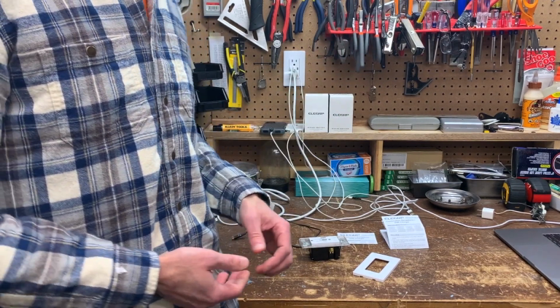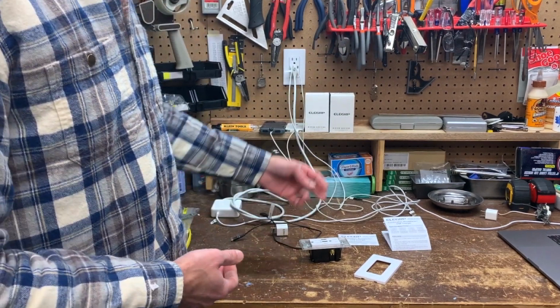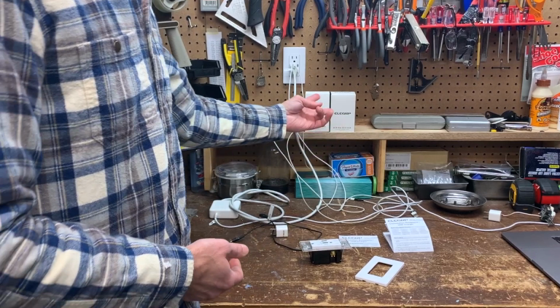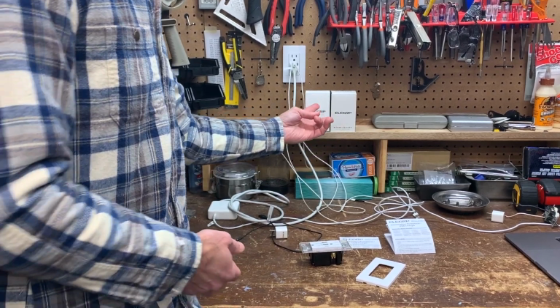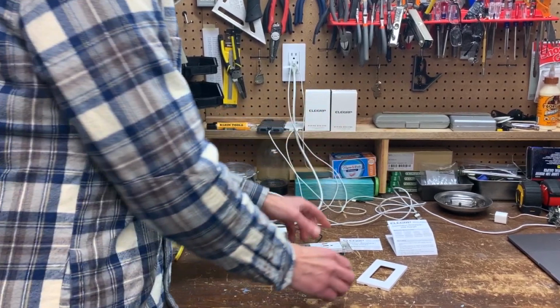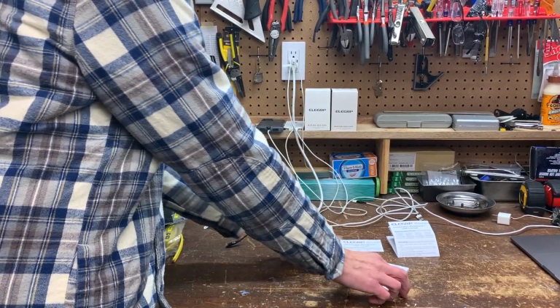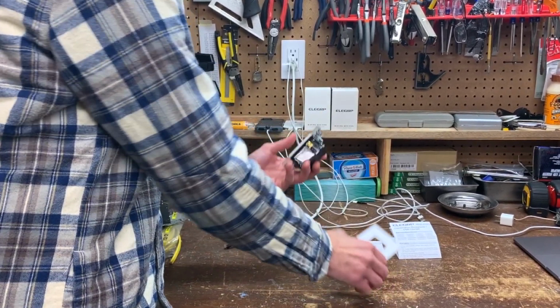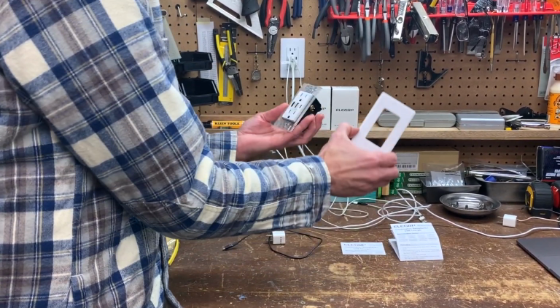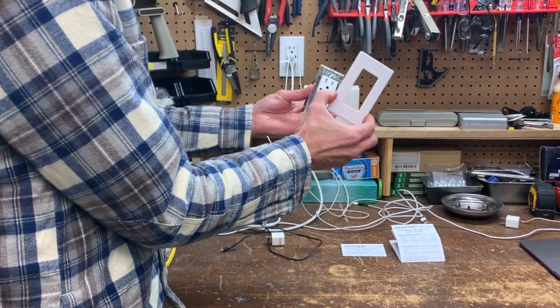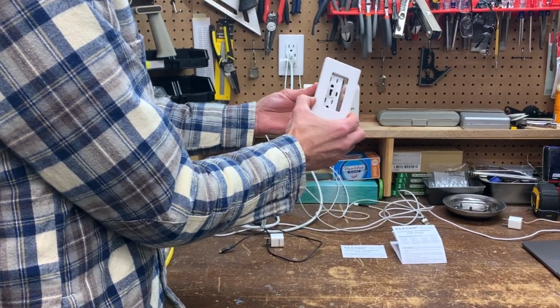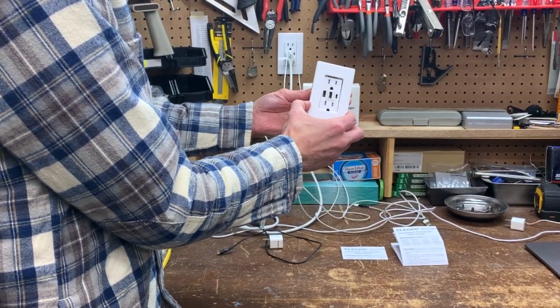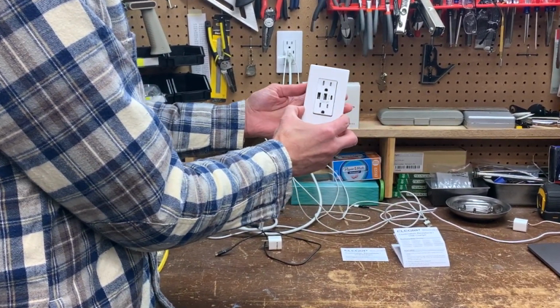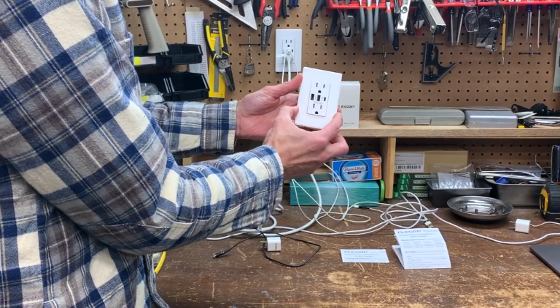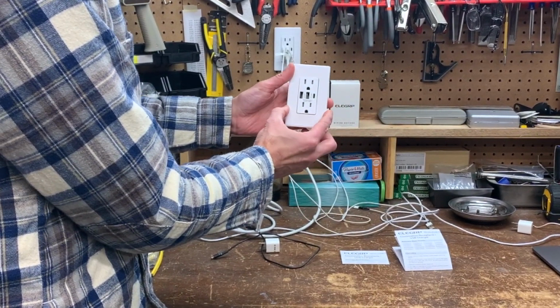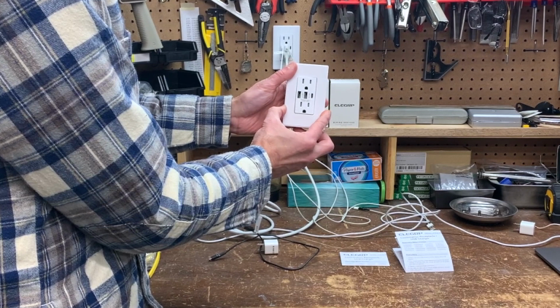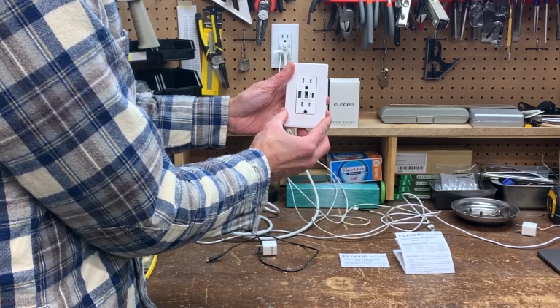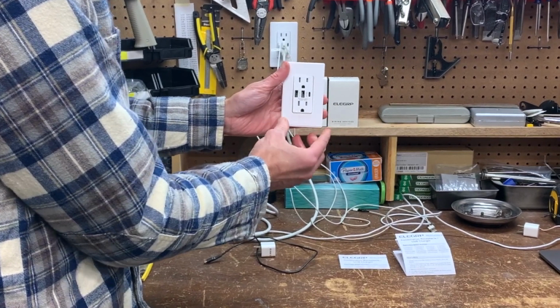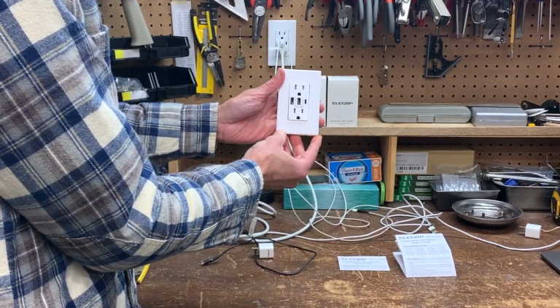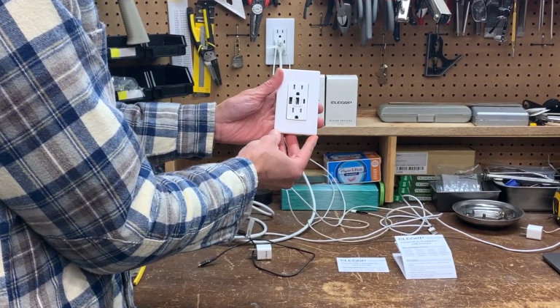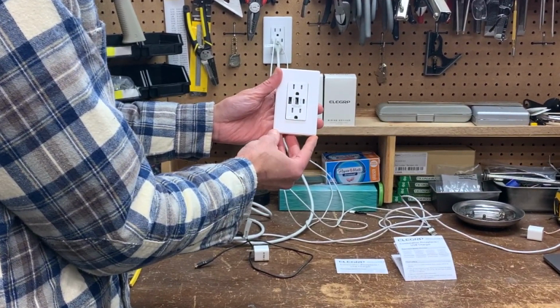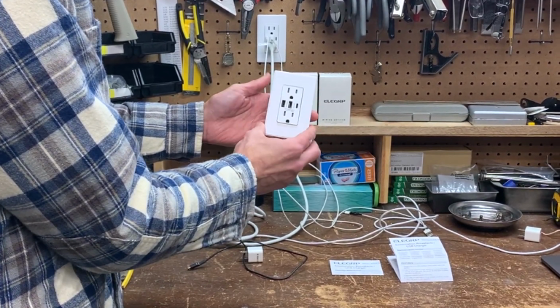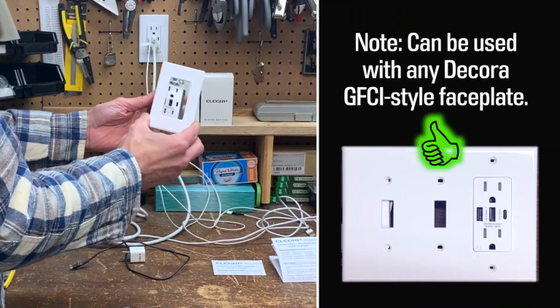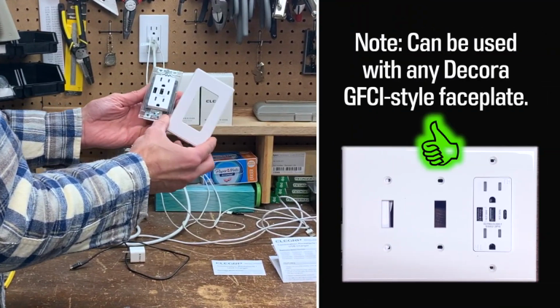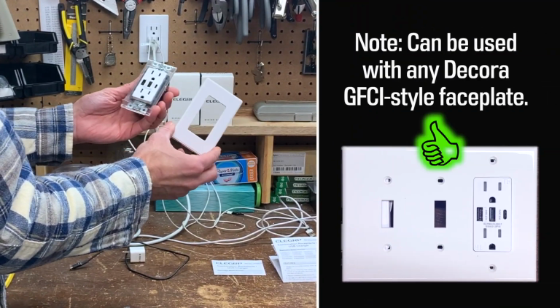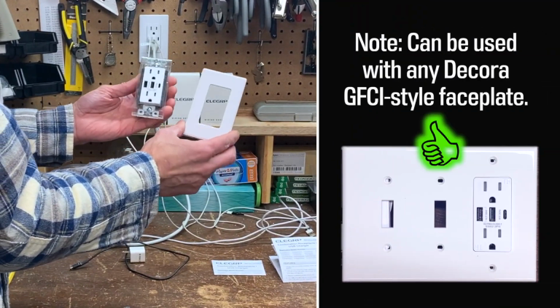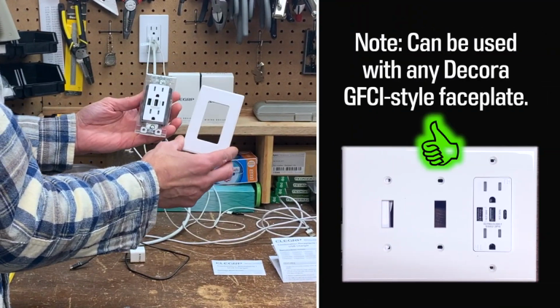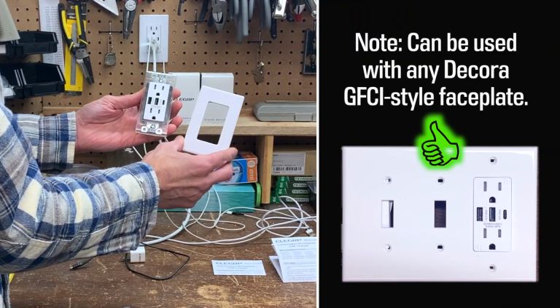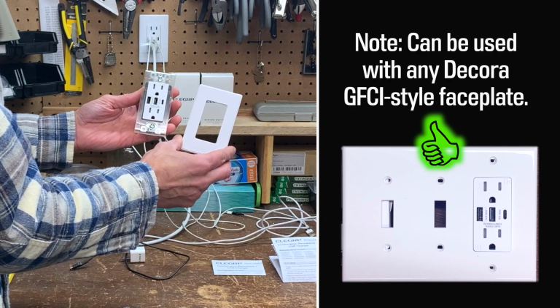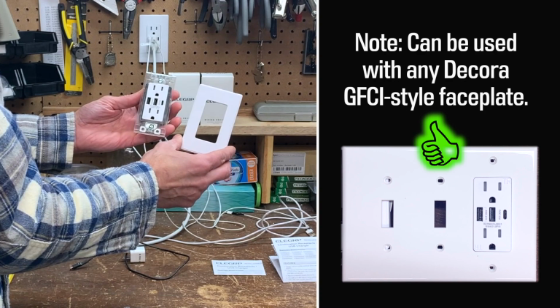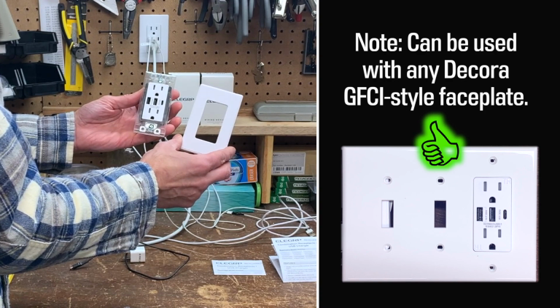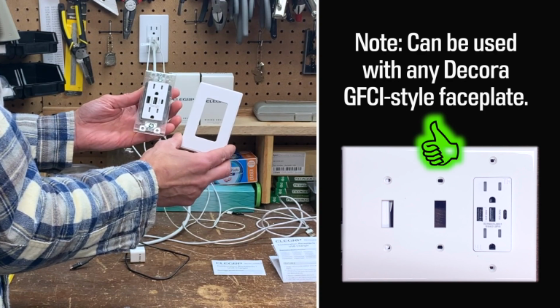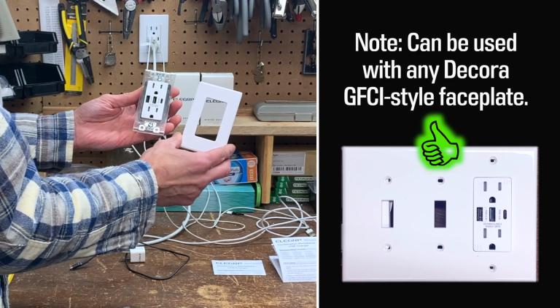This package included two receptacles and each comes with a snap-on face plate. The face plates have squared edges so unfortunately they don't match others in our home, but not a deal-breaker. The face plates are white, though you can probably get other colors as well.